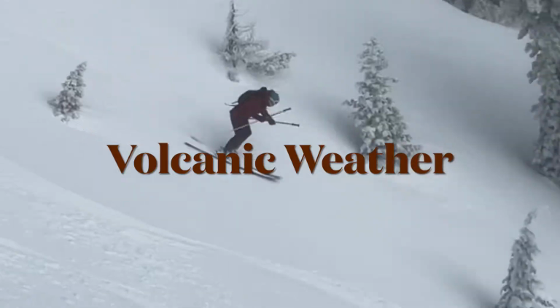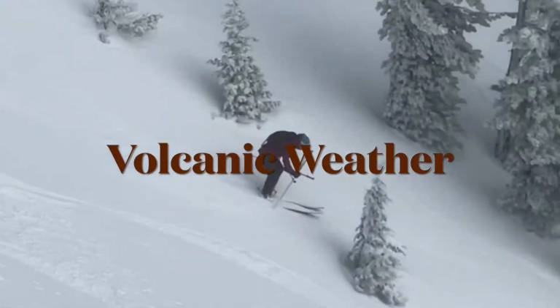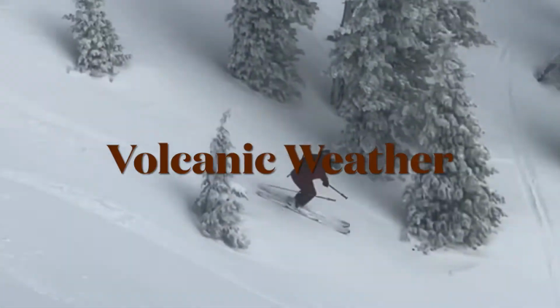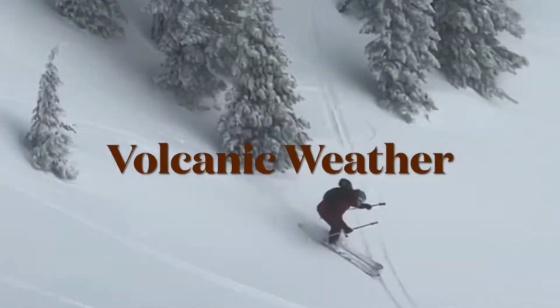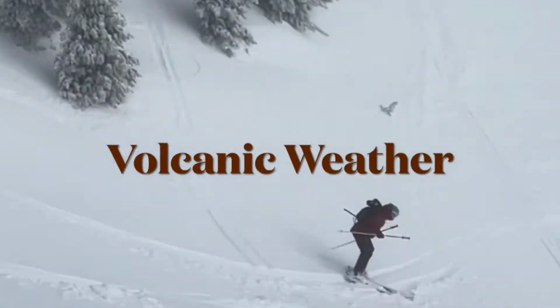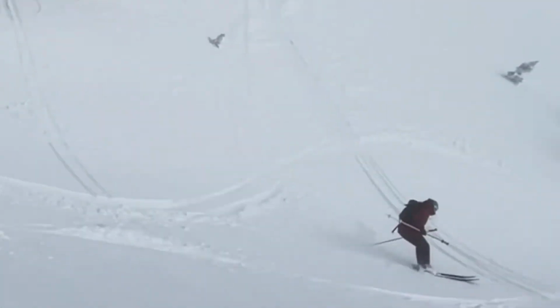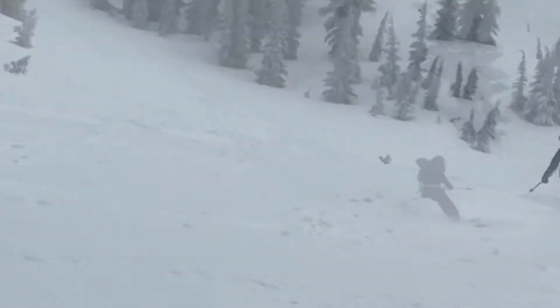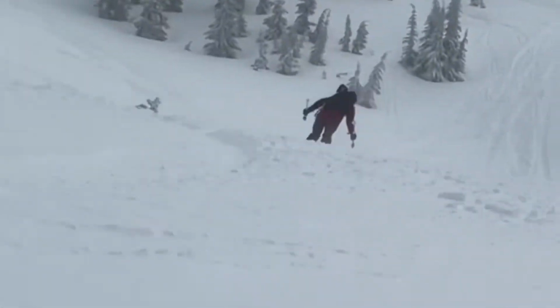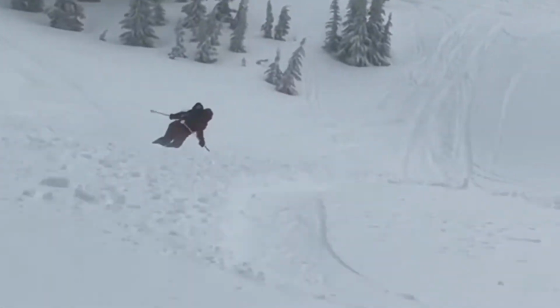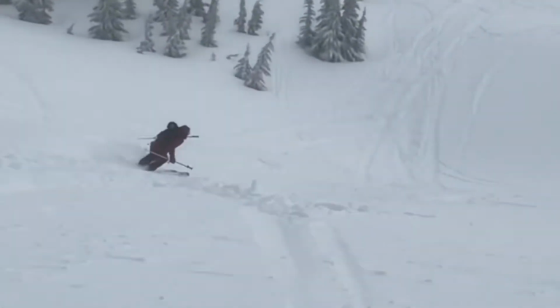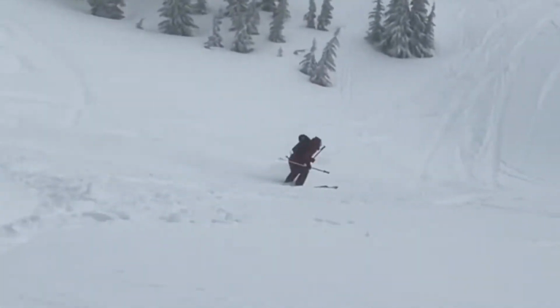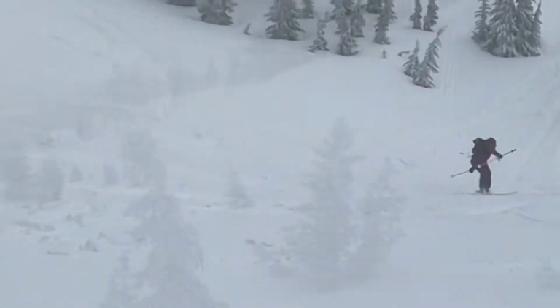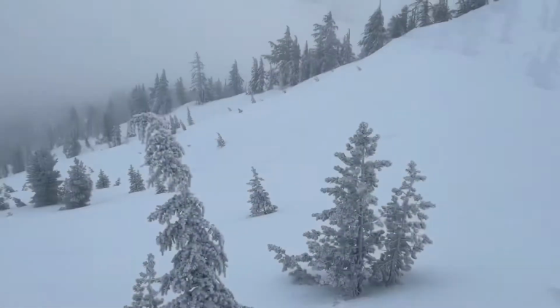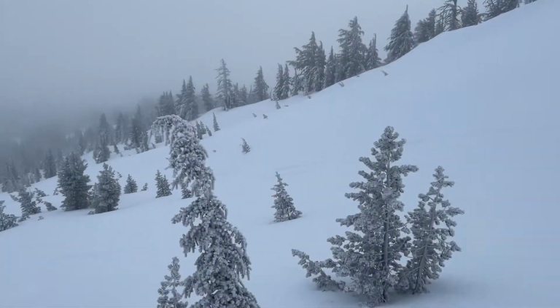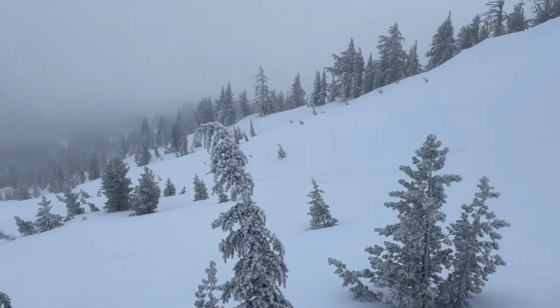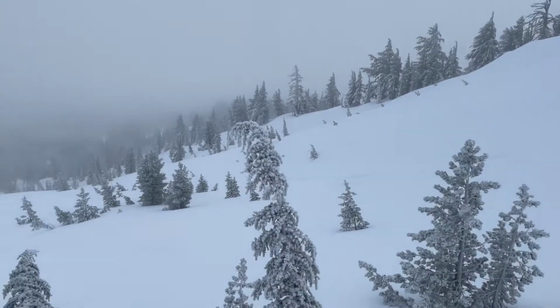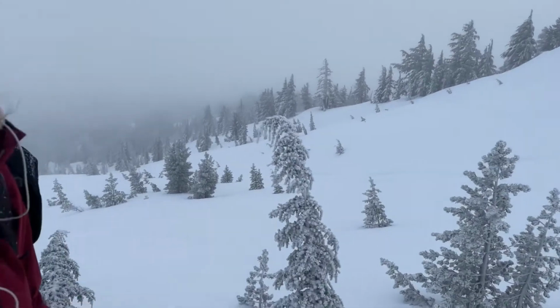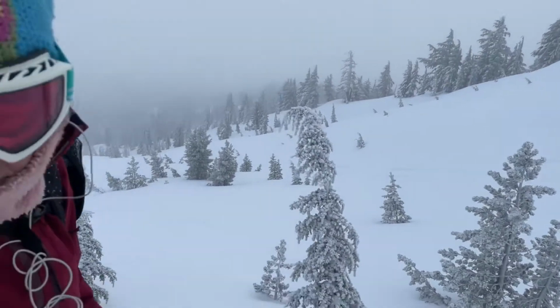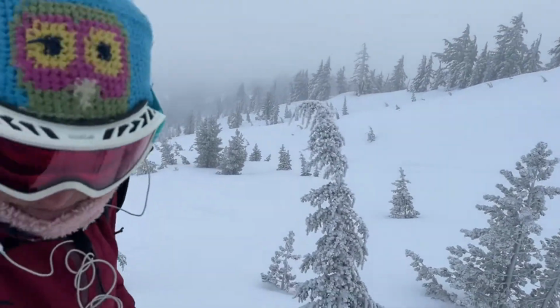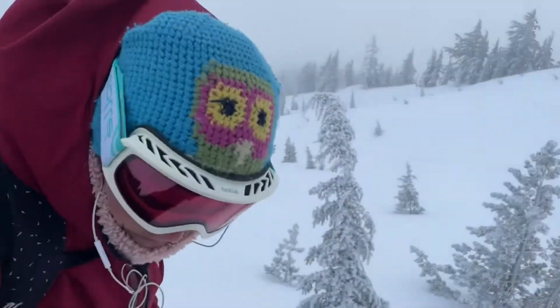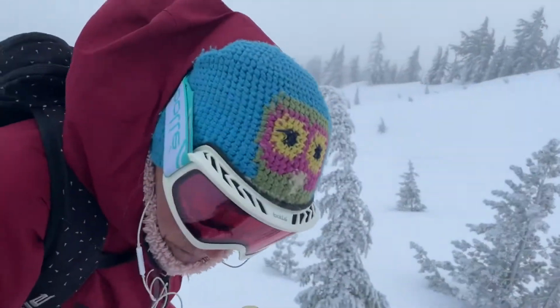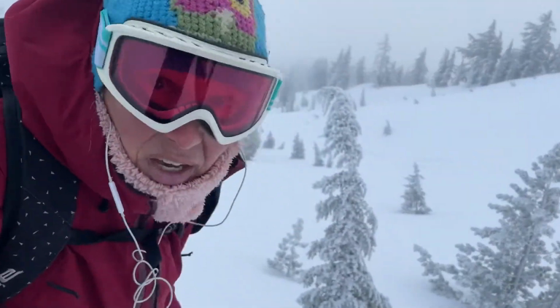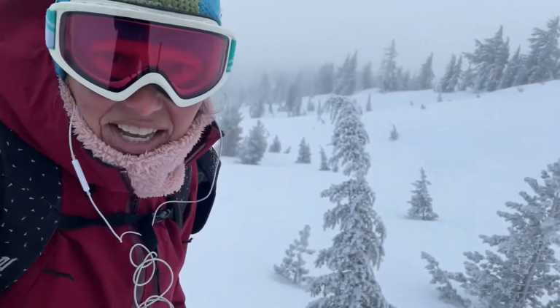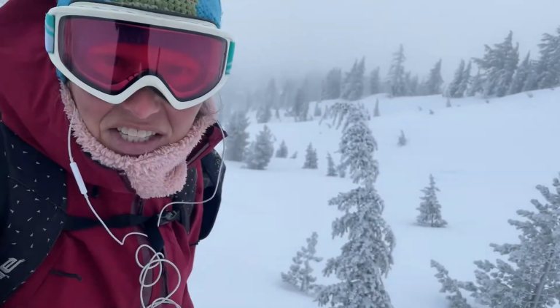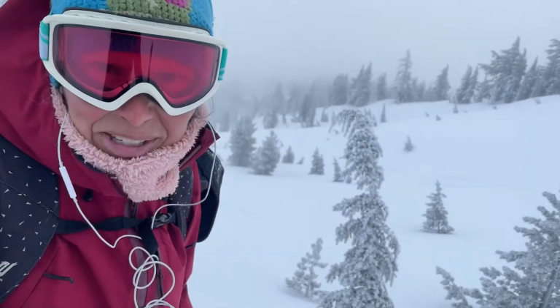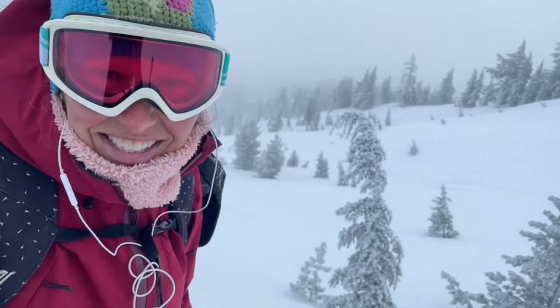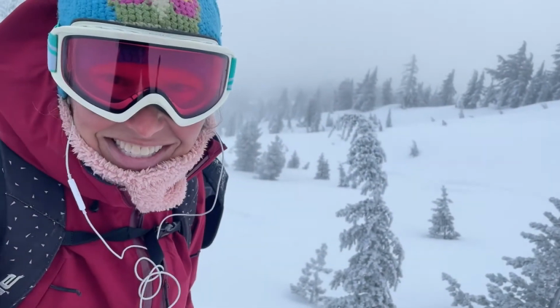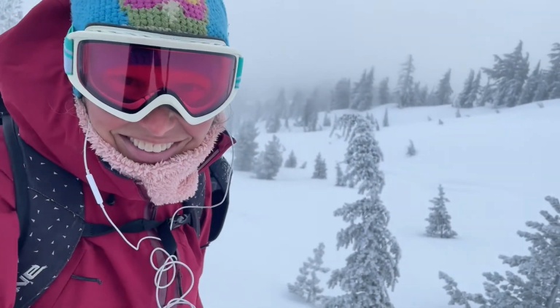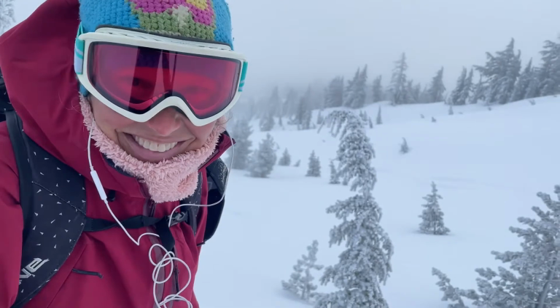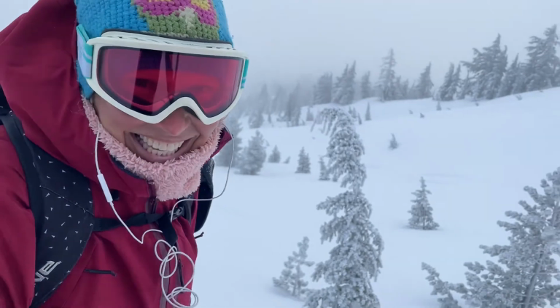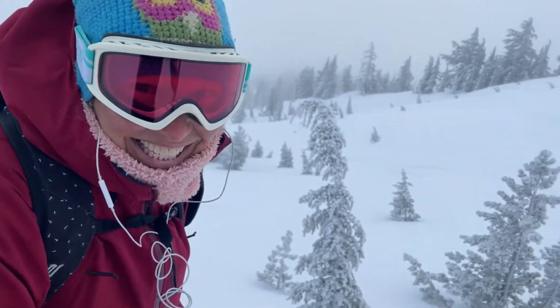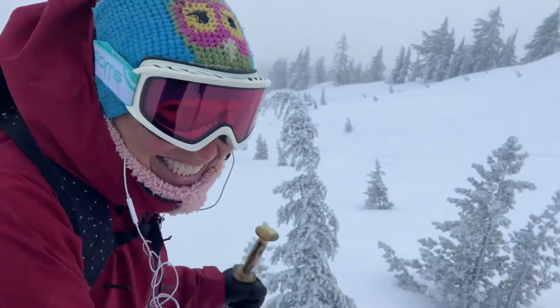Mount Bachelor is a volcano surrounded by weather. Ski Mom and Dave here. This looks like a bunch of untracked snow, Carol. It does look like a bunch of untracked snow. Should we ski it? Let's go.